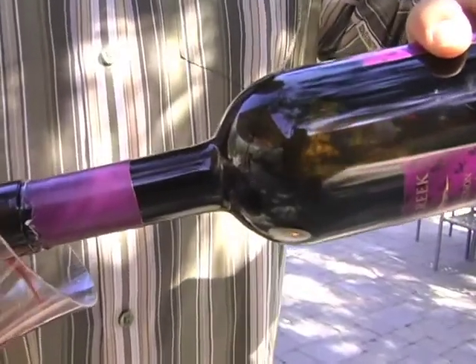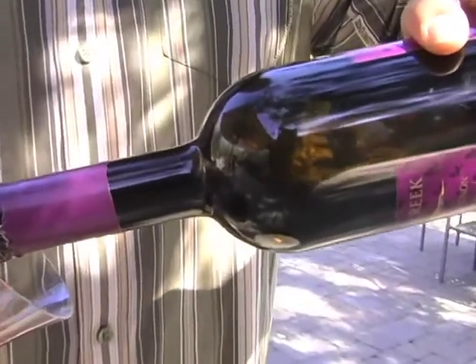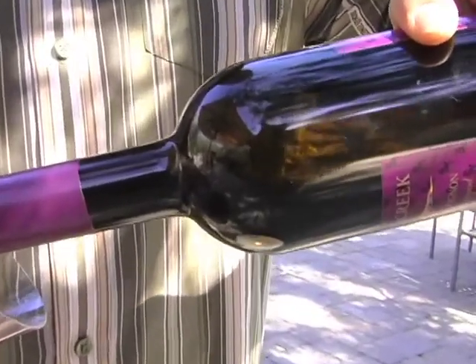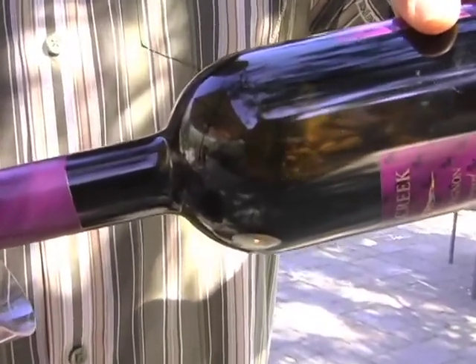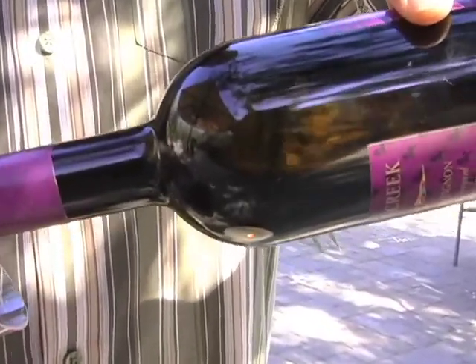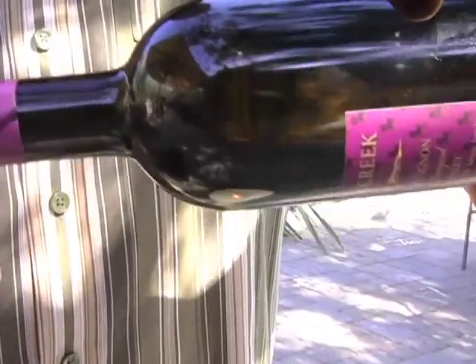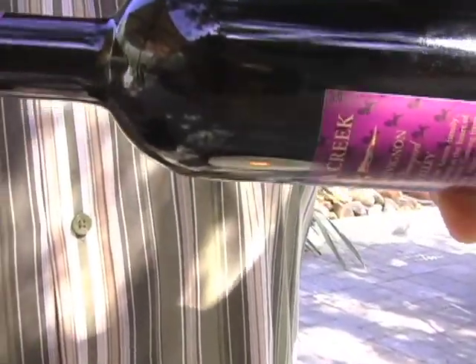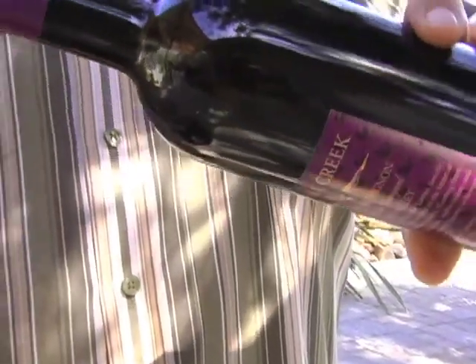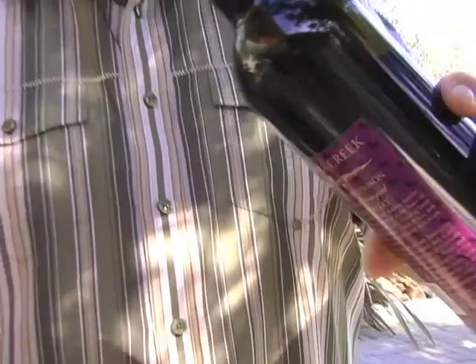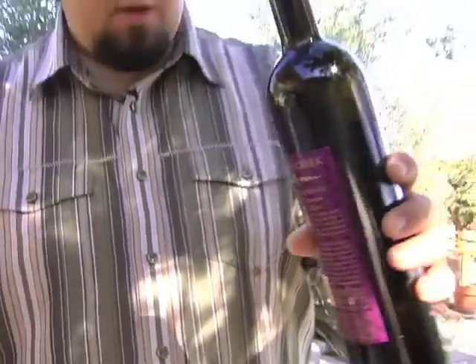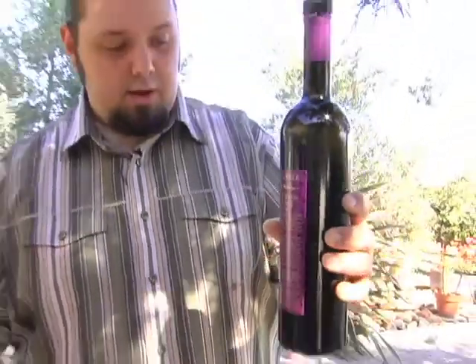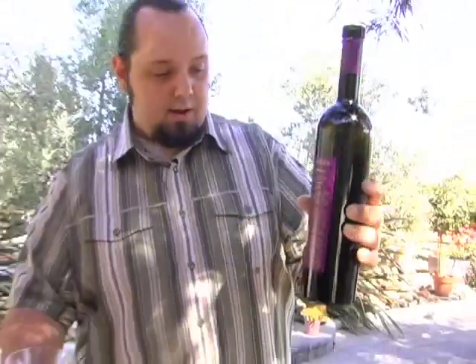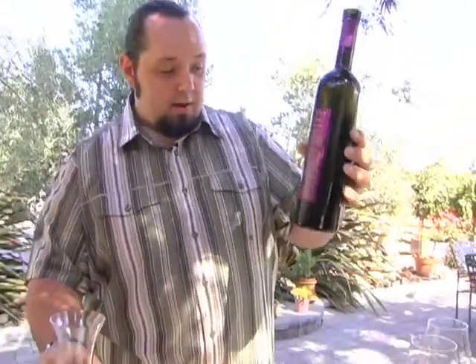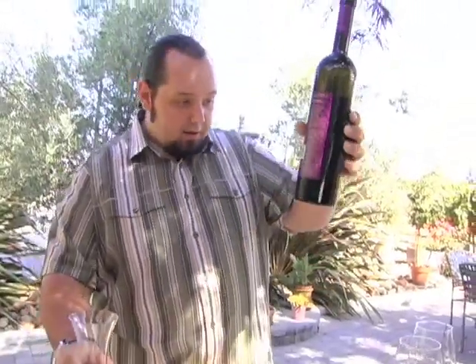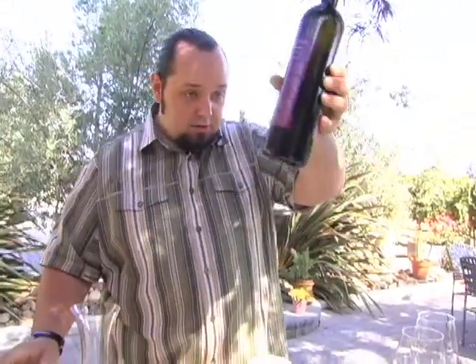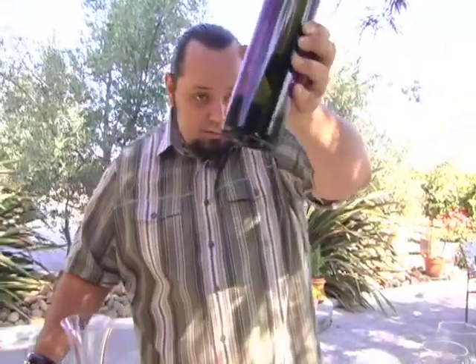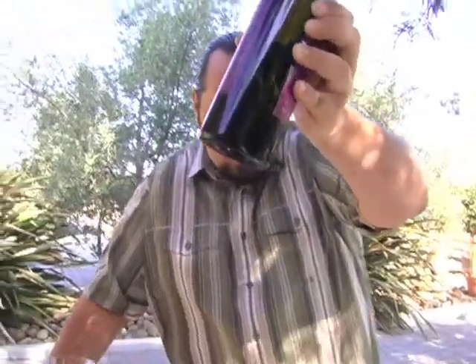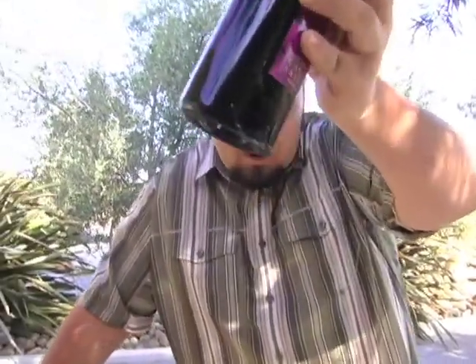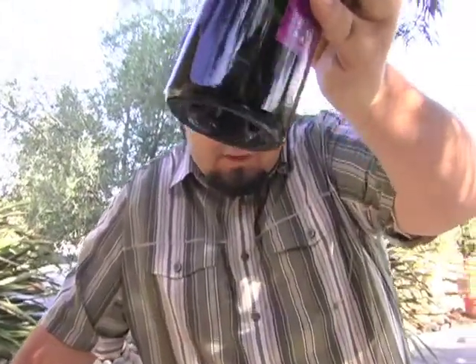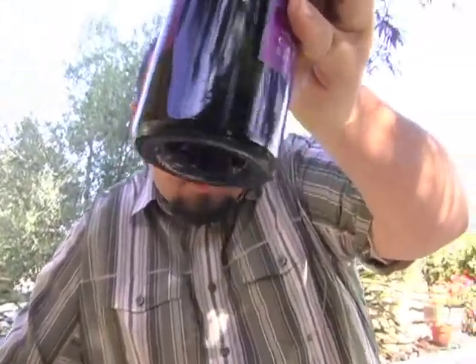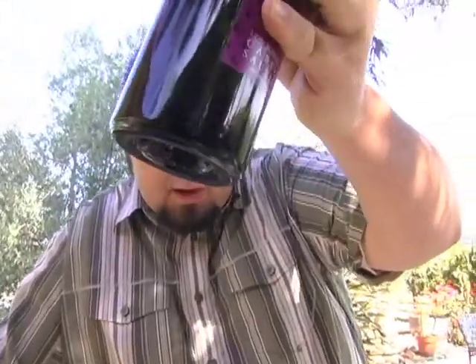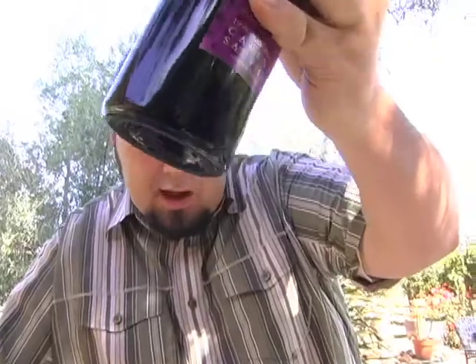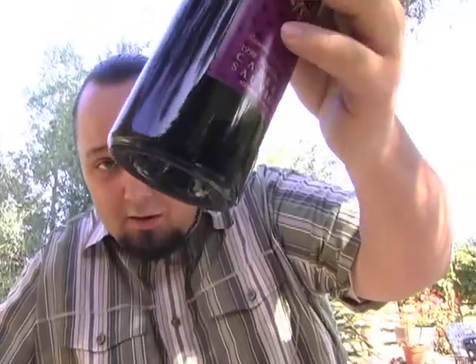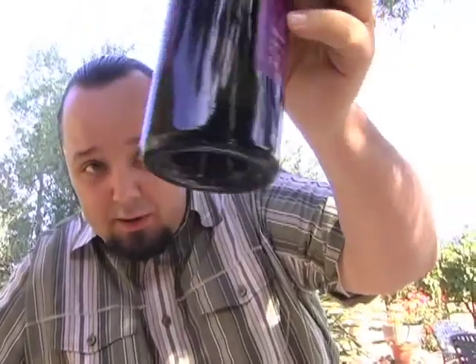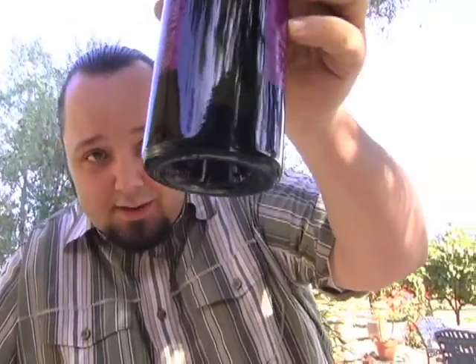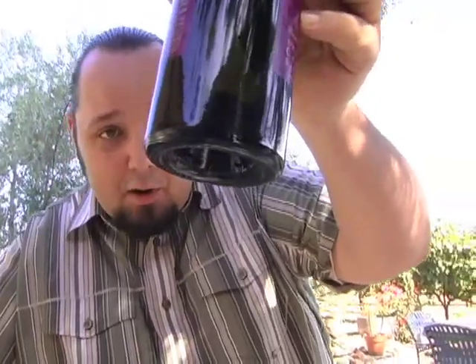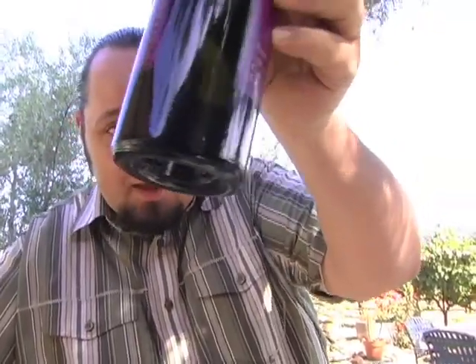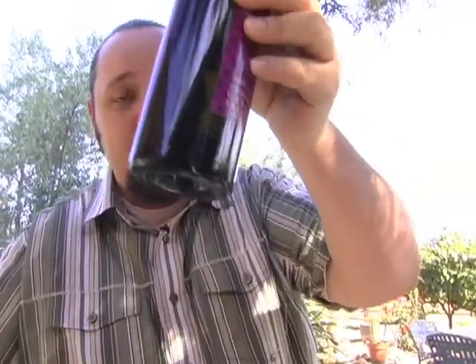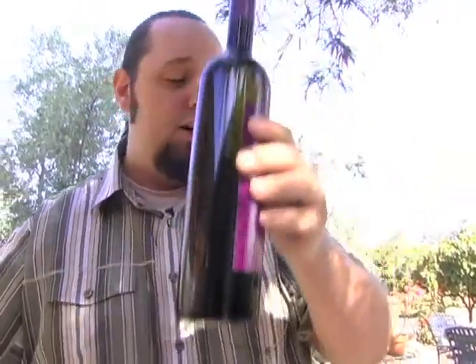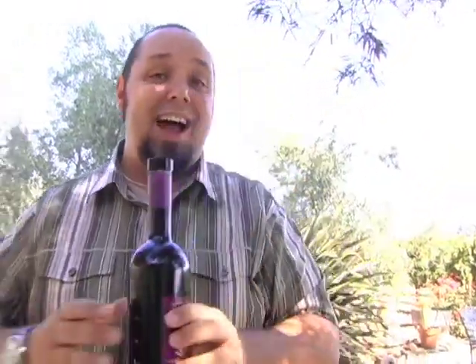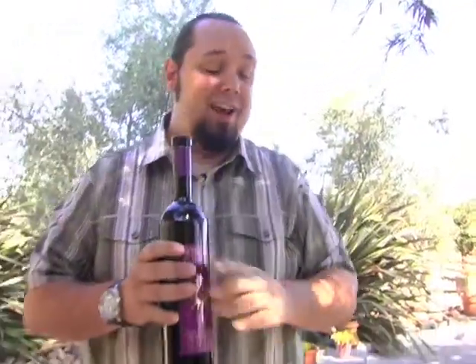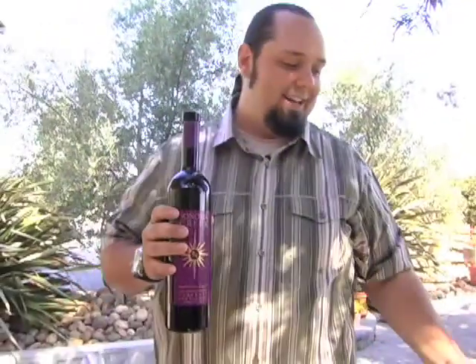I think we're going to stop right about there. As you can see, we've got a little bit of wine left in the bottom. Now, that little bit of waste is better than getting a mouthful of chunks — I can guarantee it.